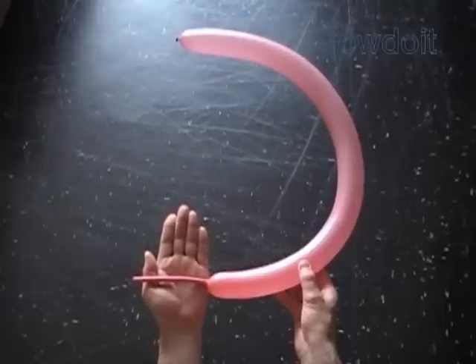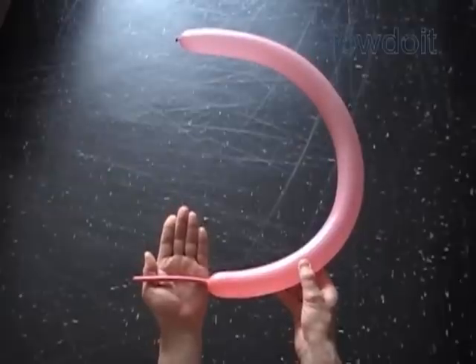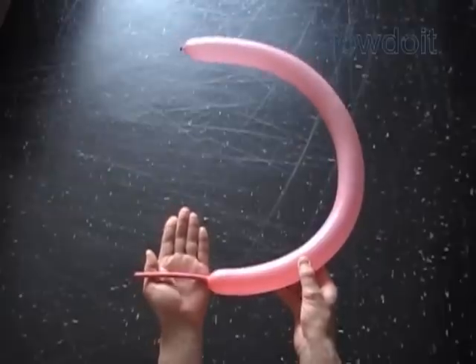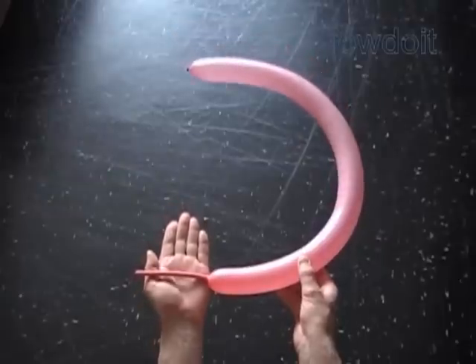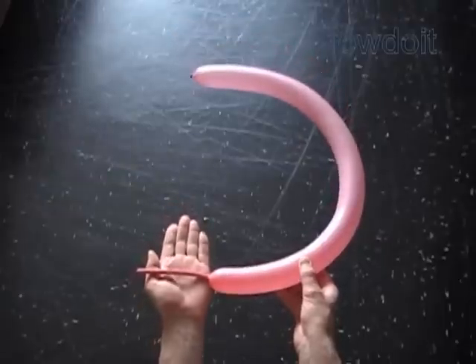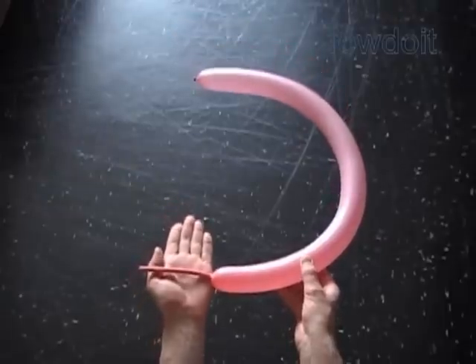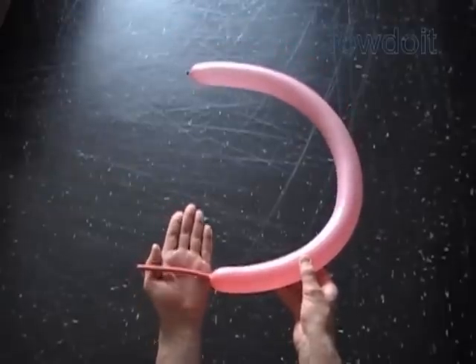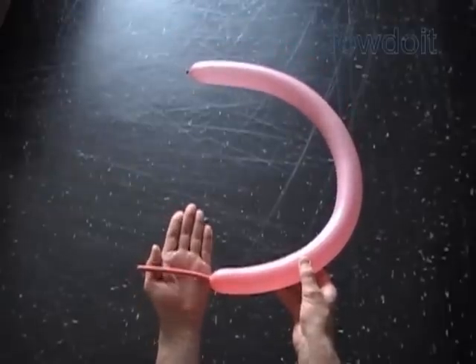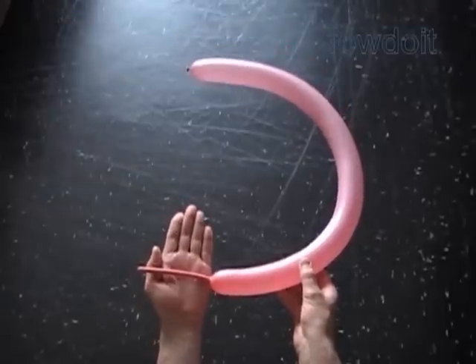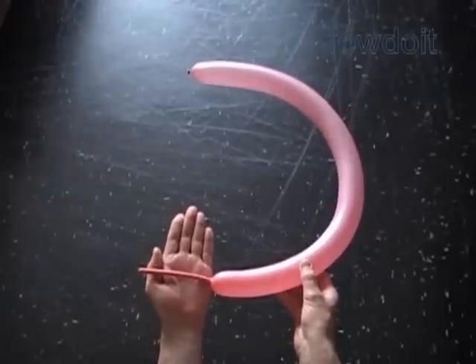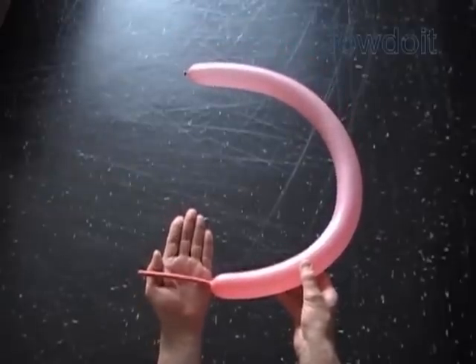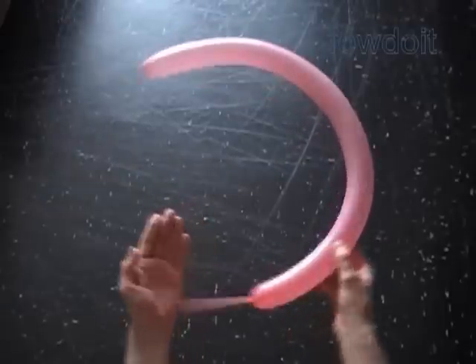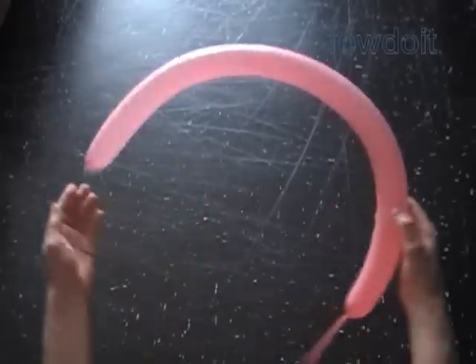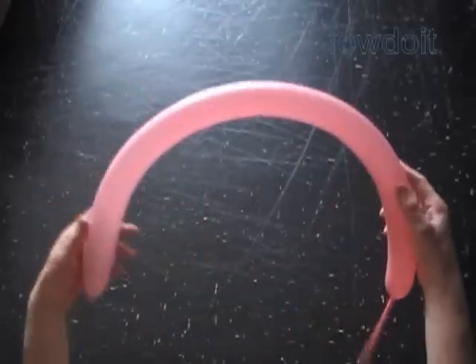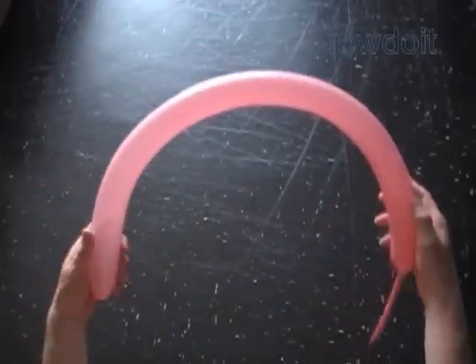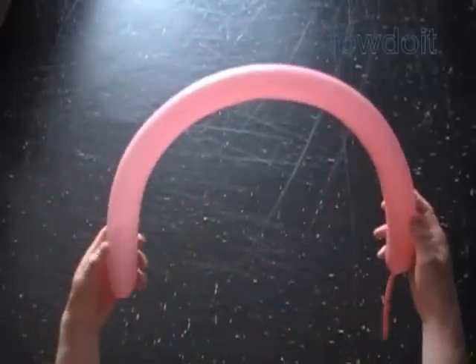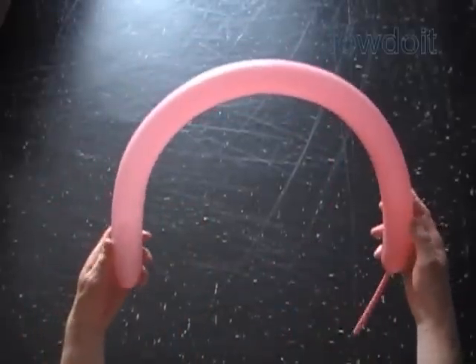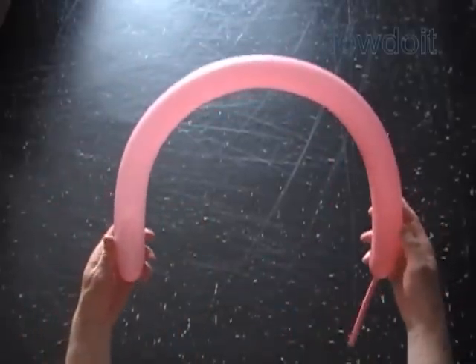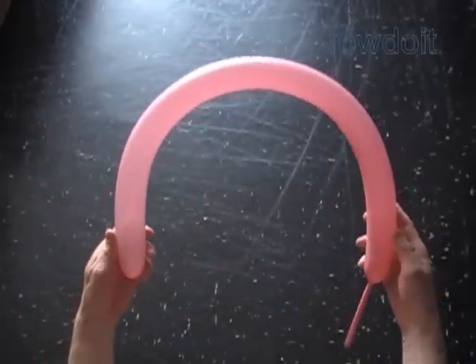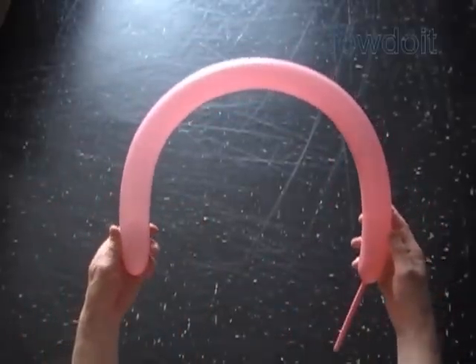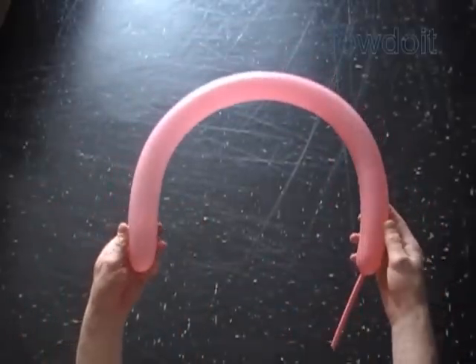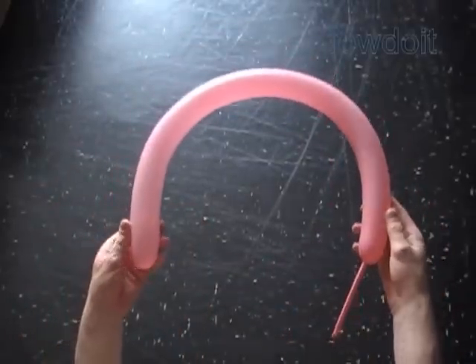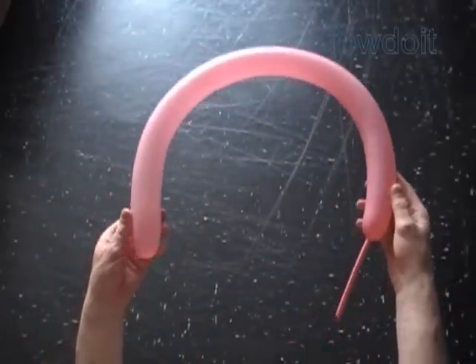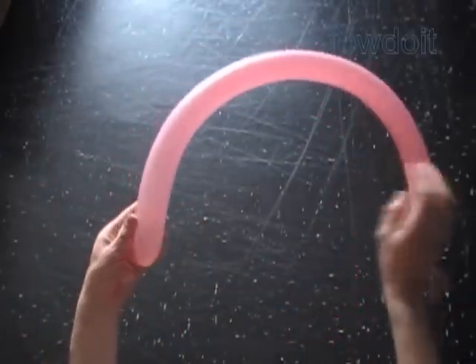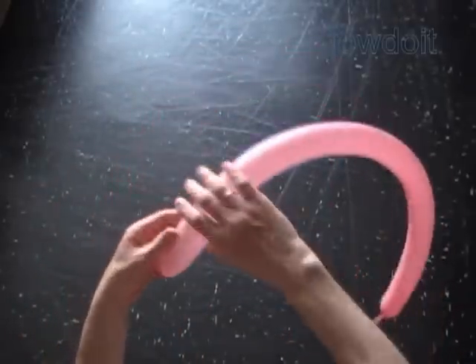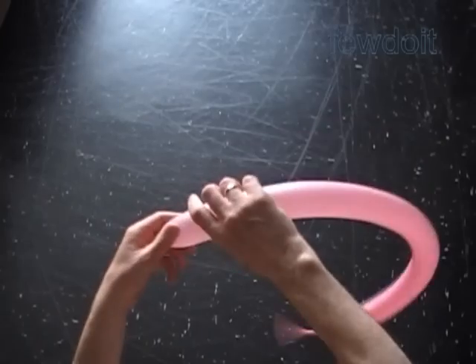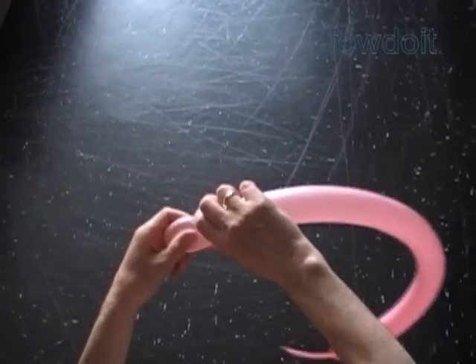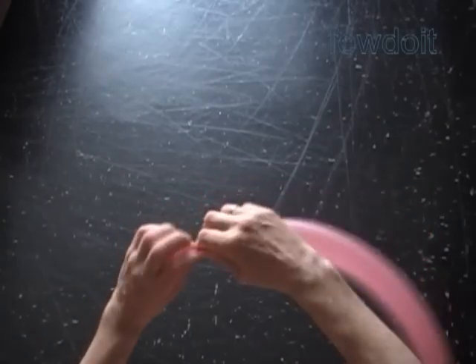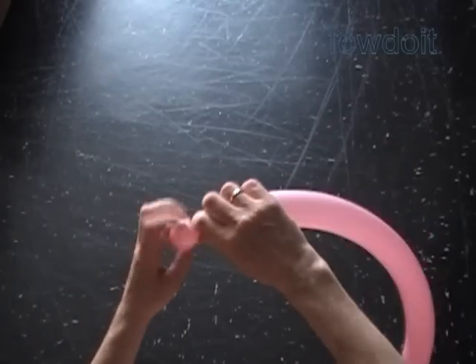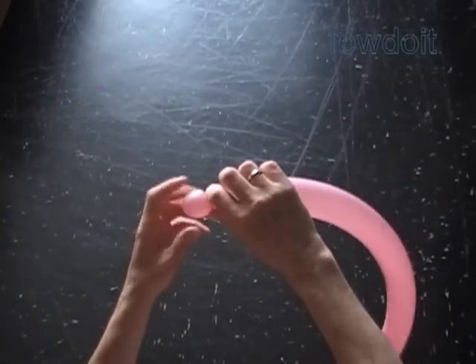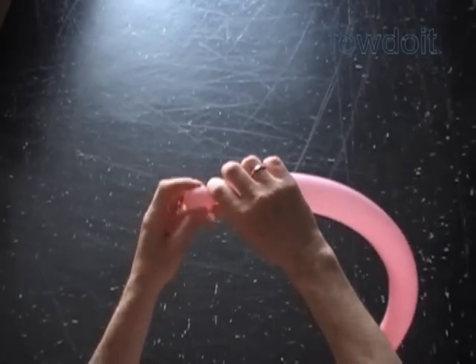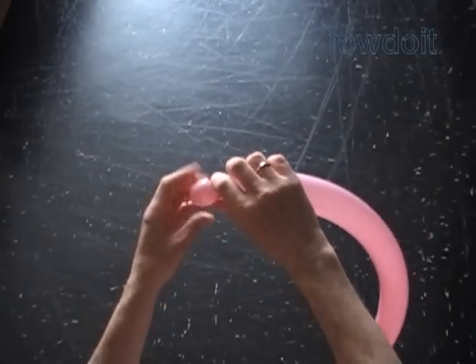Inflate a balloon leaving about a four inch flat tail. Twist the first soft about one inch bubble.